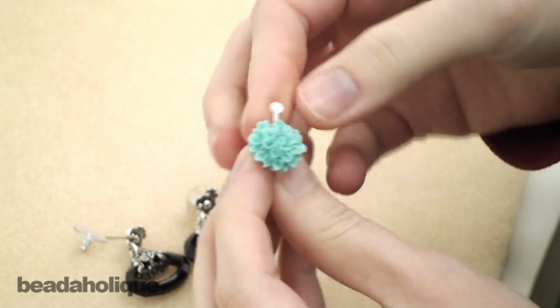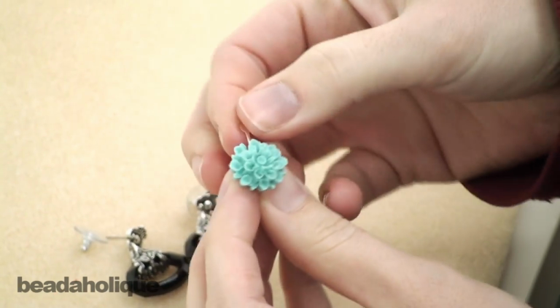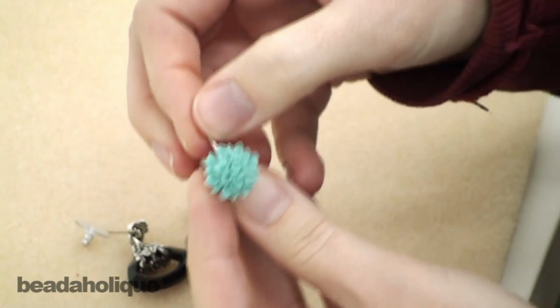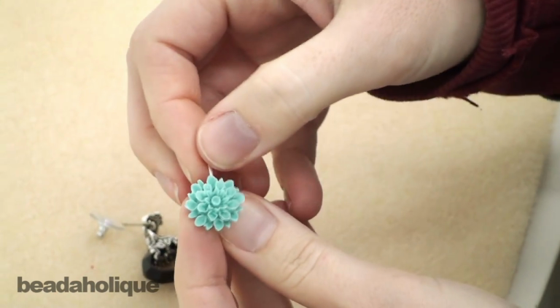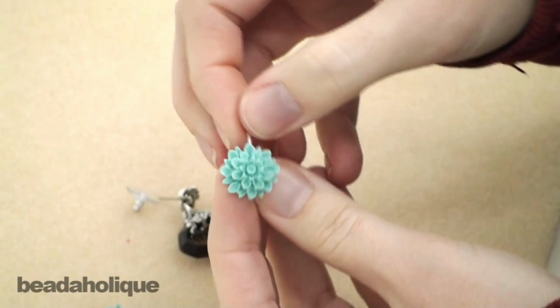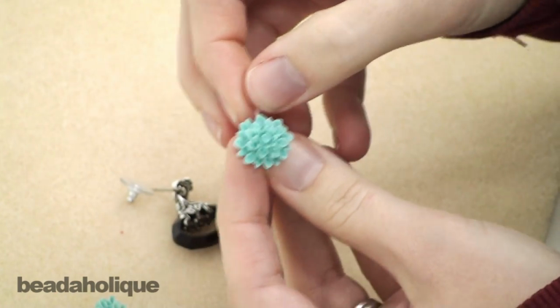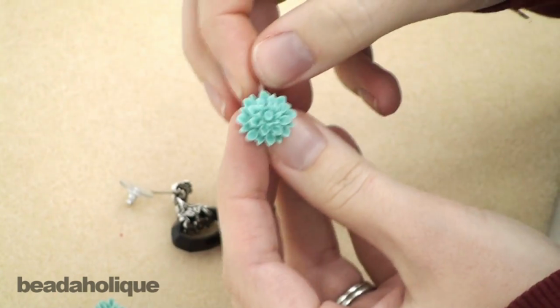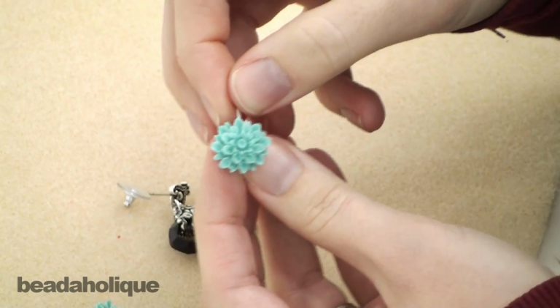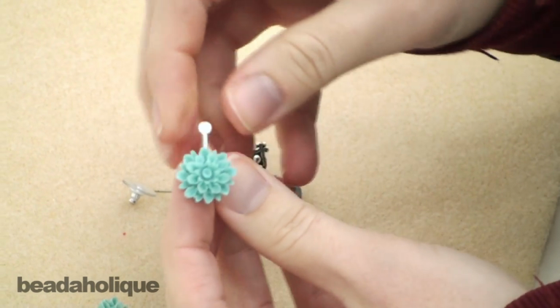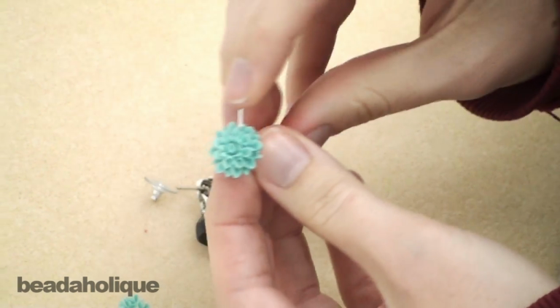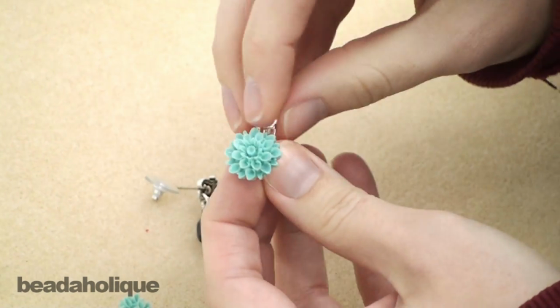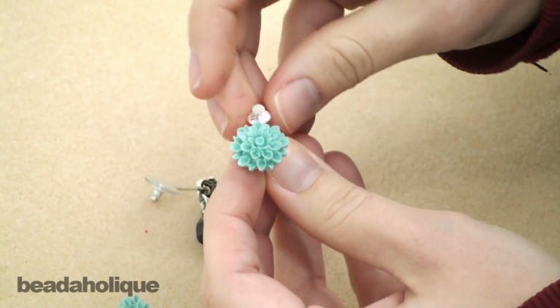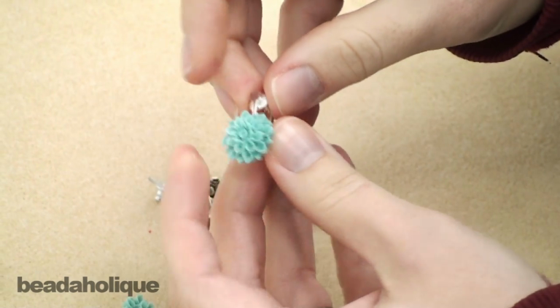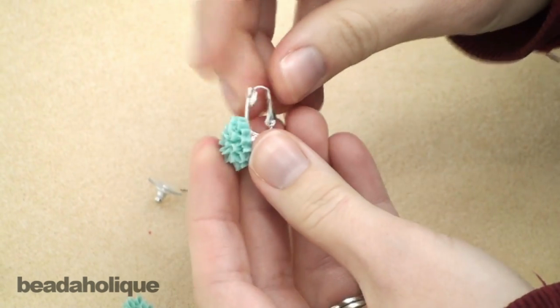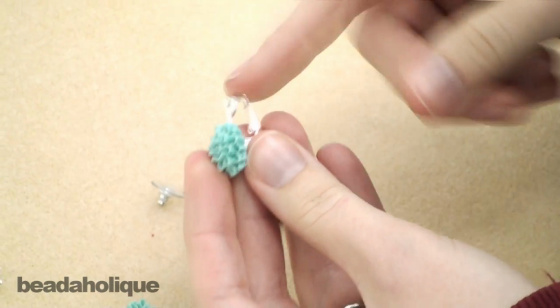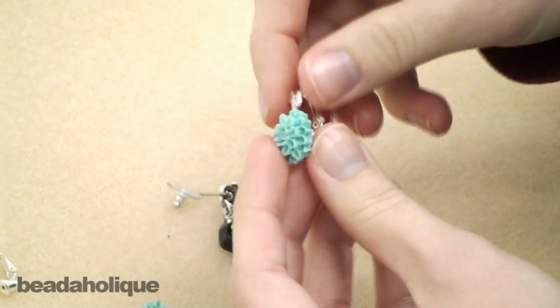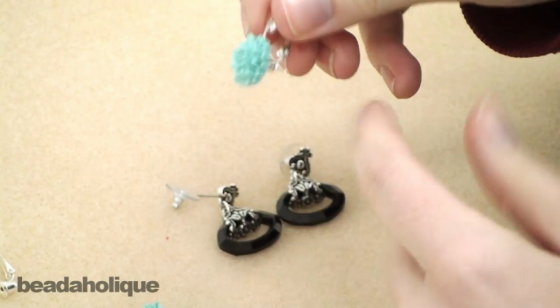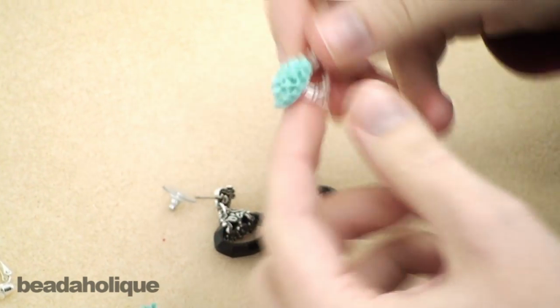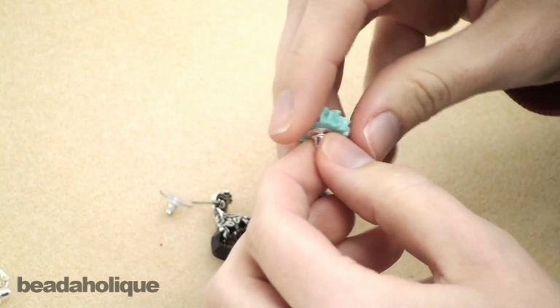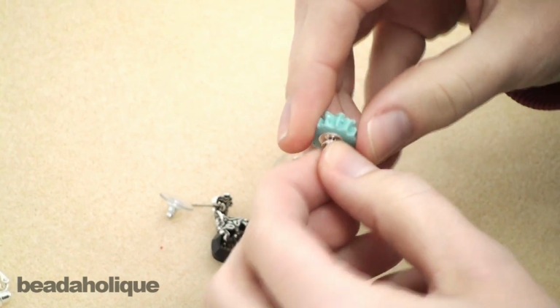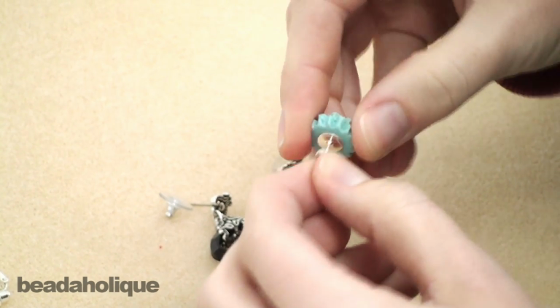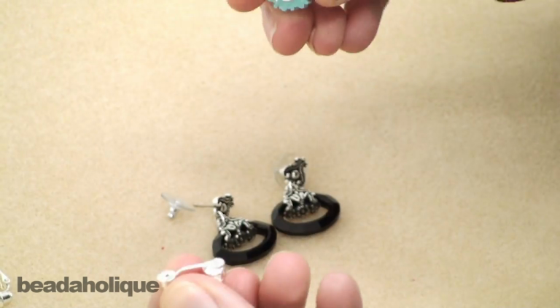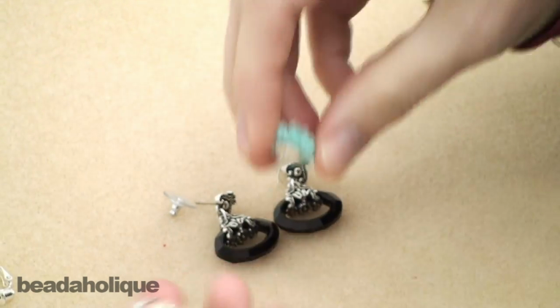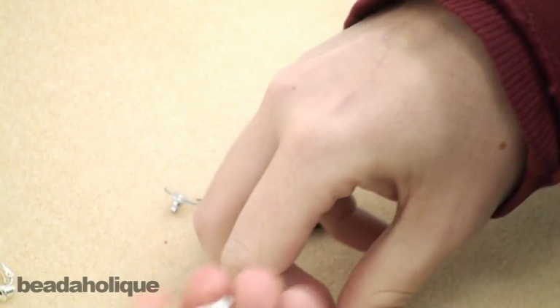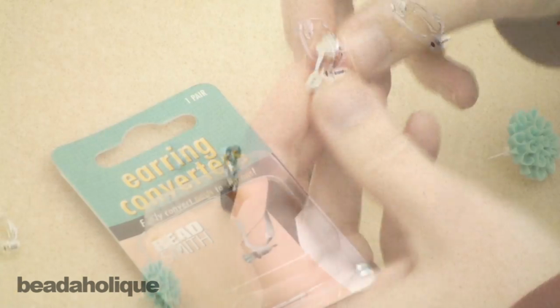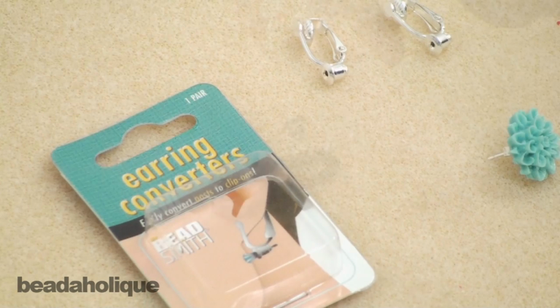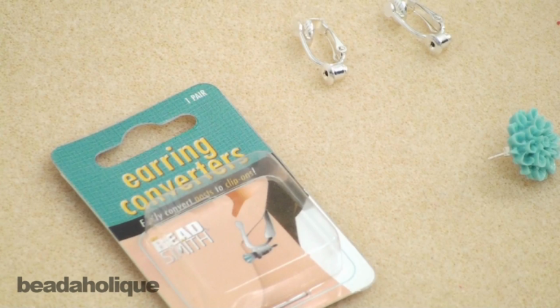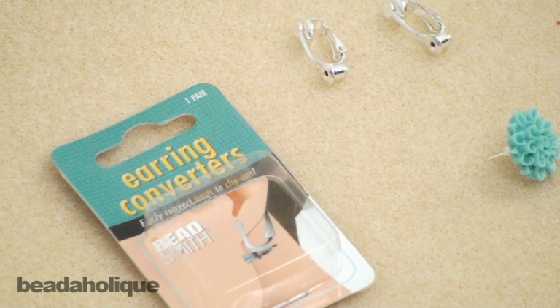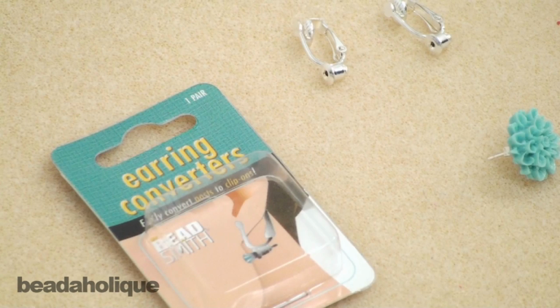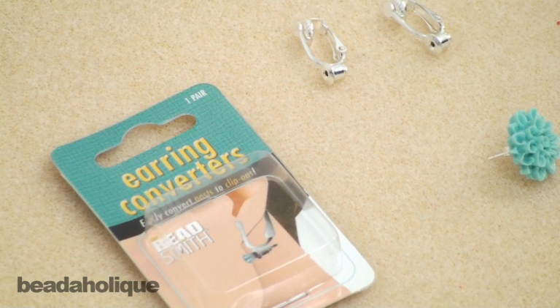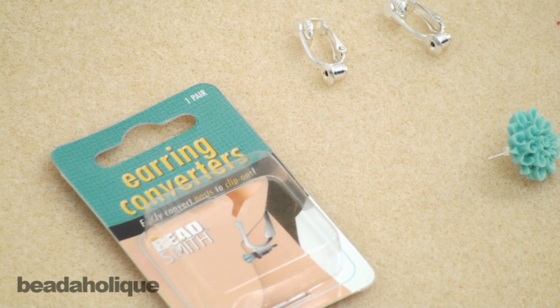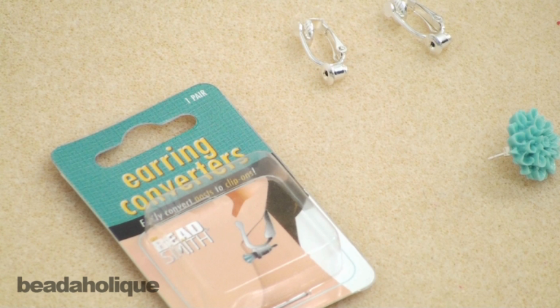Or if you want to use just a plain post, you can see what that looks like. So if you always see pierced earrings that you like but you can't wear them, this could be your new best friend. You can also take it out really easily and switch them out, so you only need one pair — that is a handy little gadget.